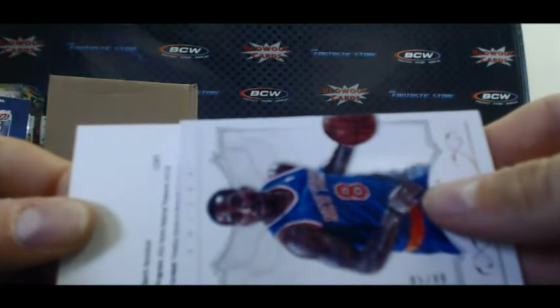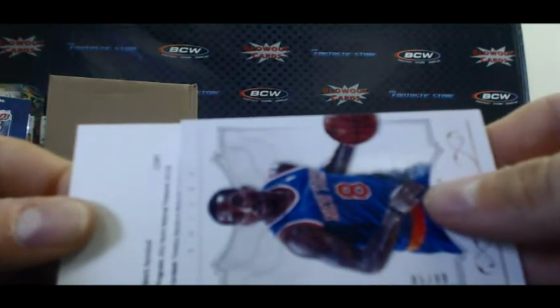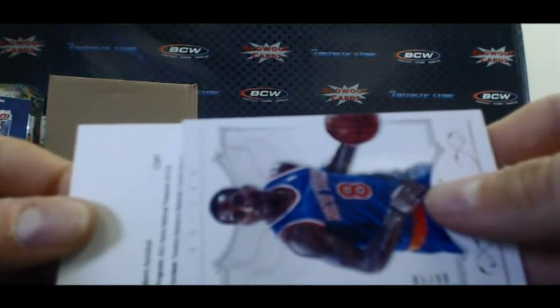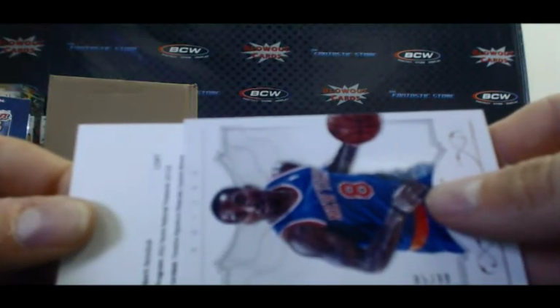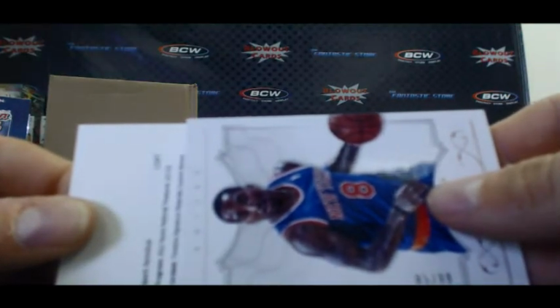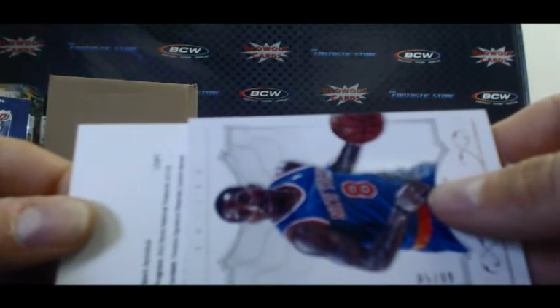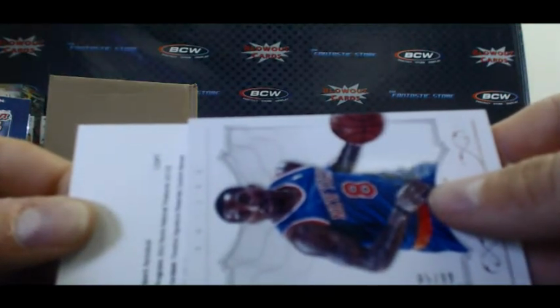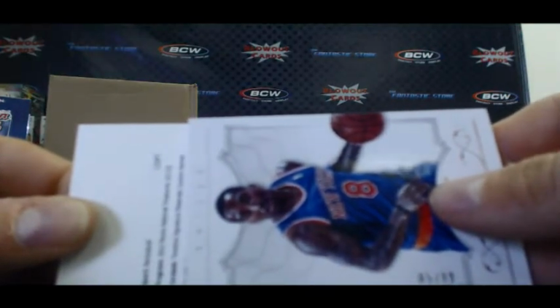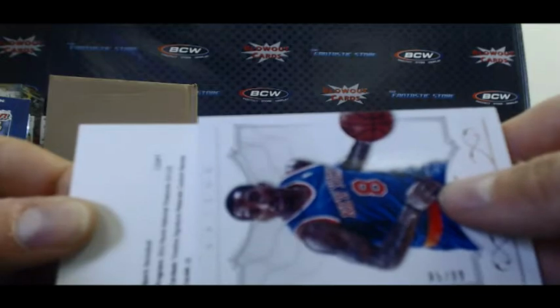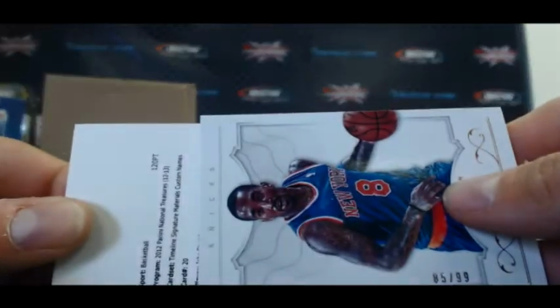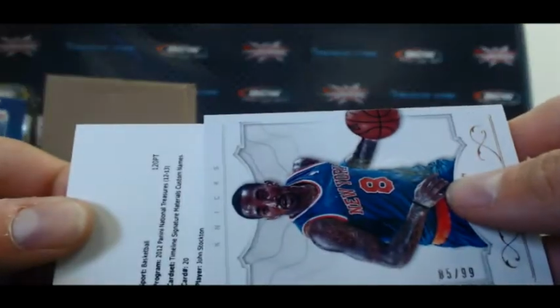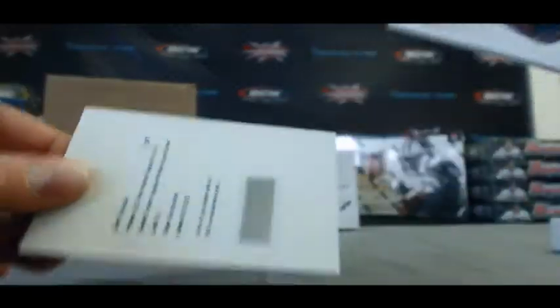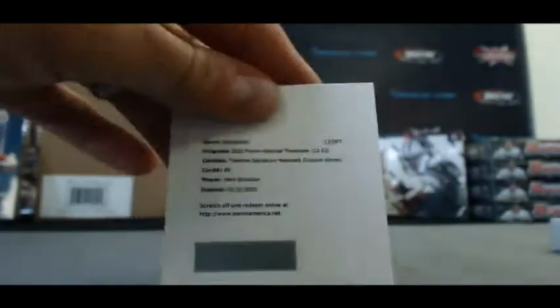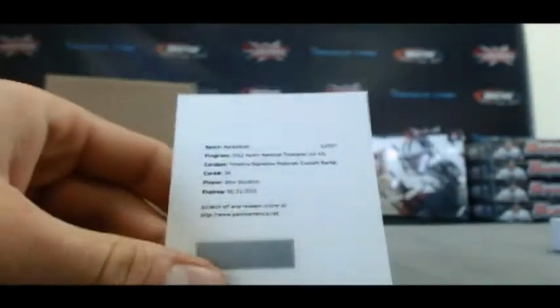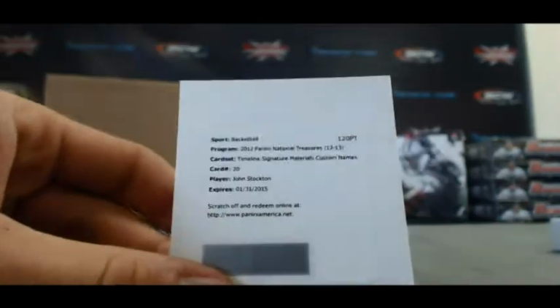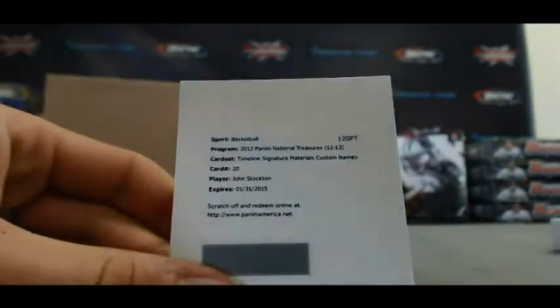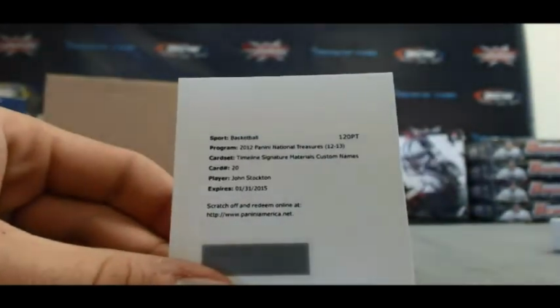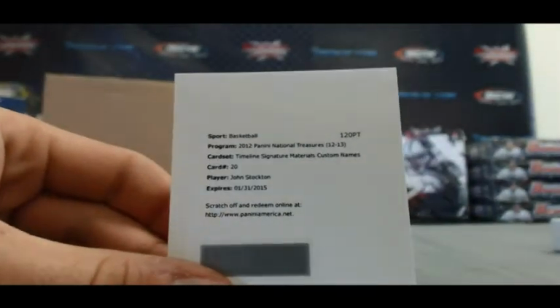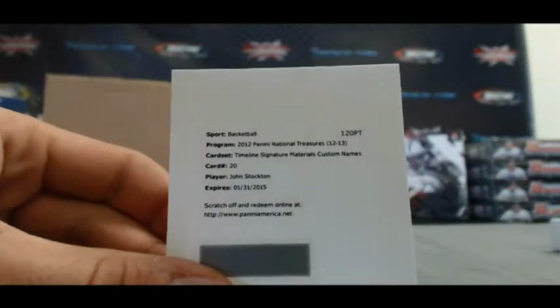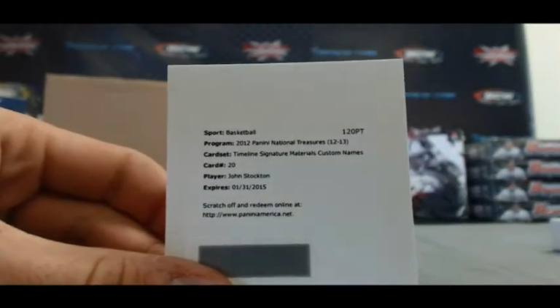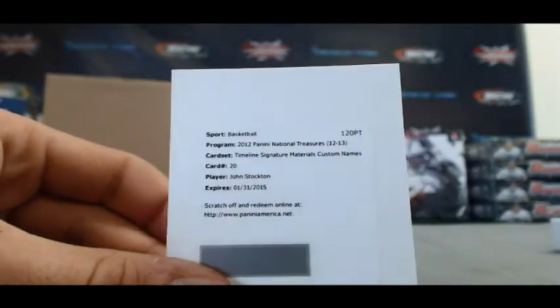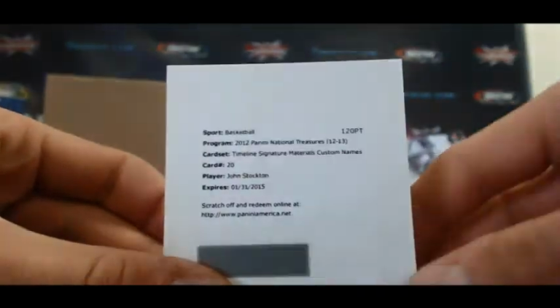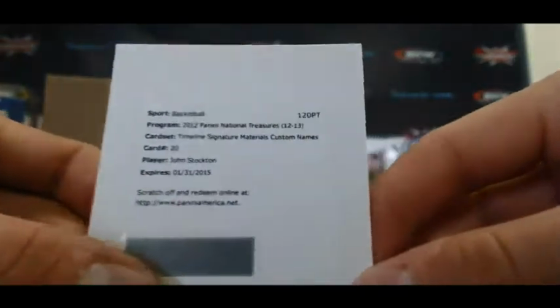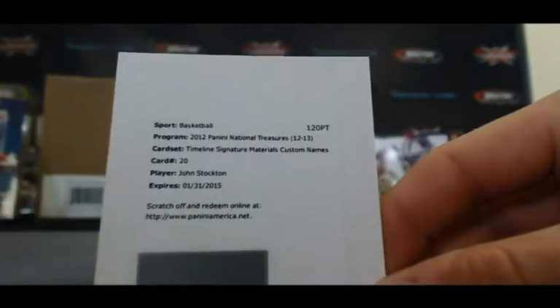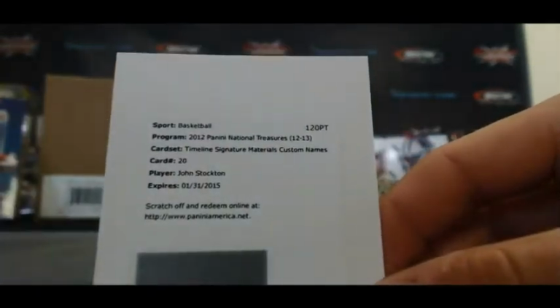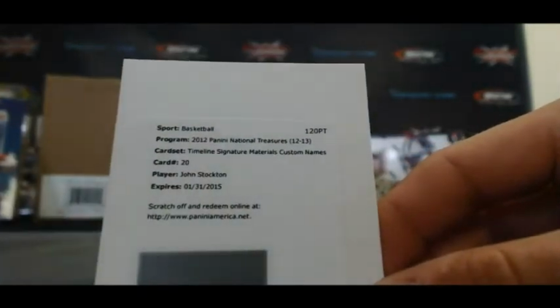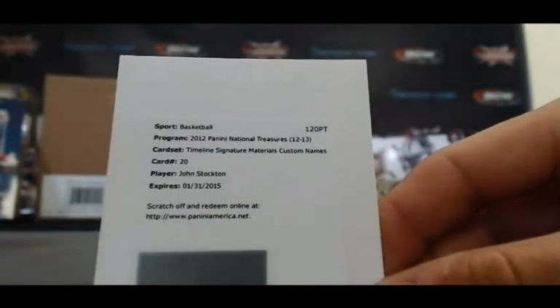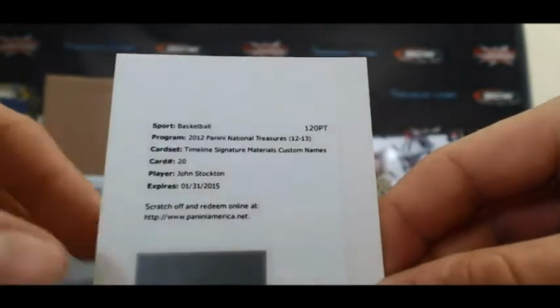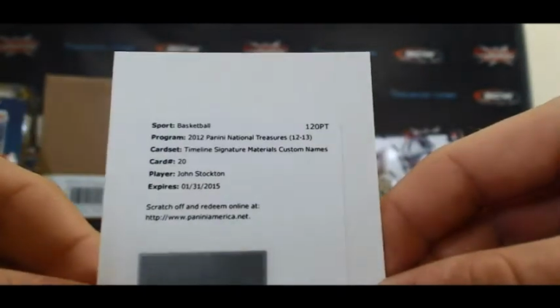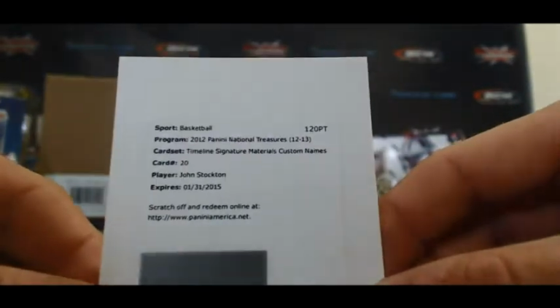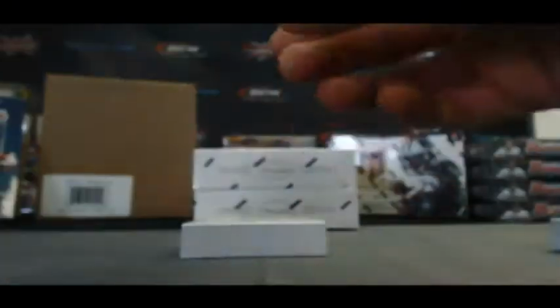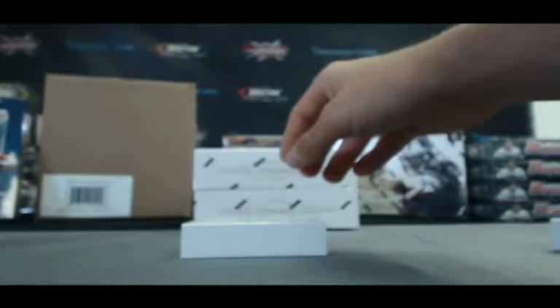Timeline signature materials, custom names, card 20. That's a nice hit — John Stockton. Not a bad box at all right there.